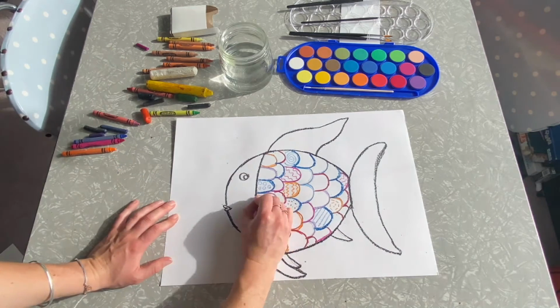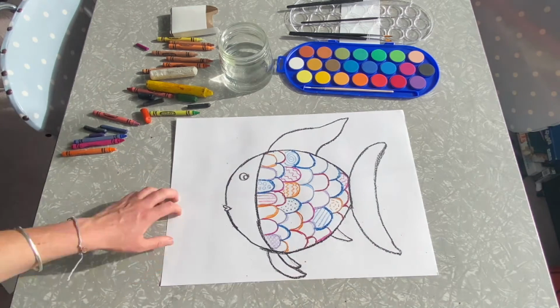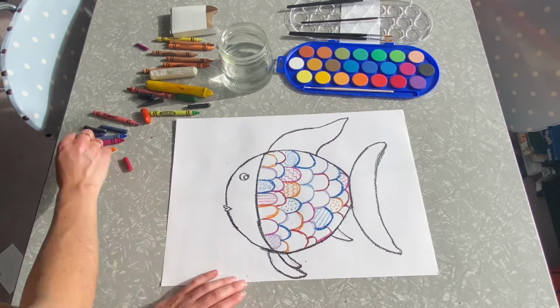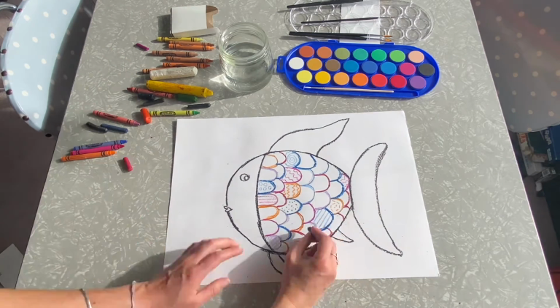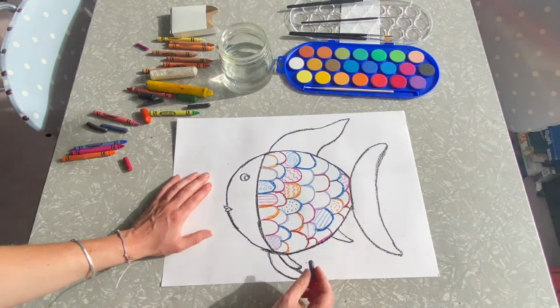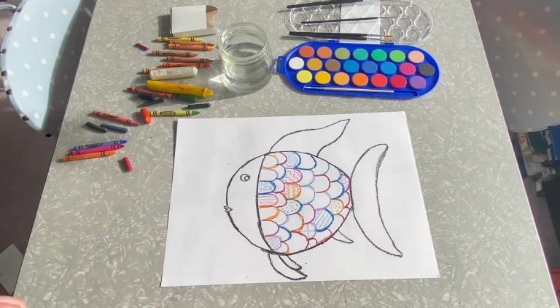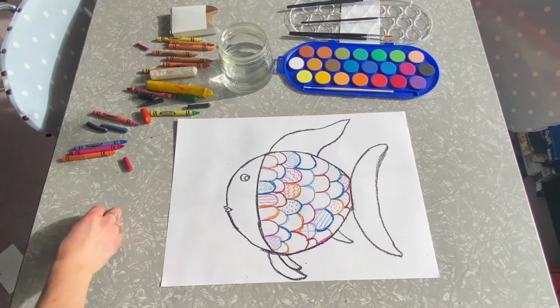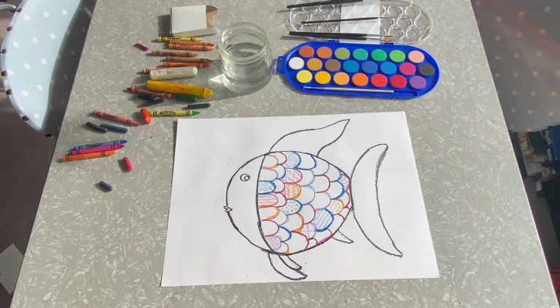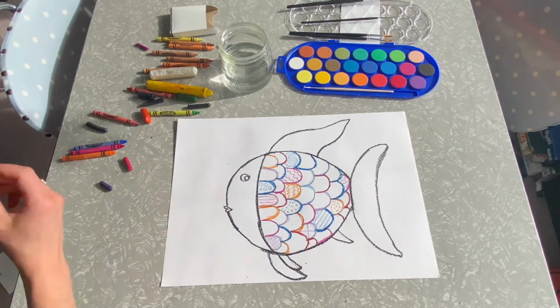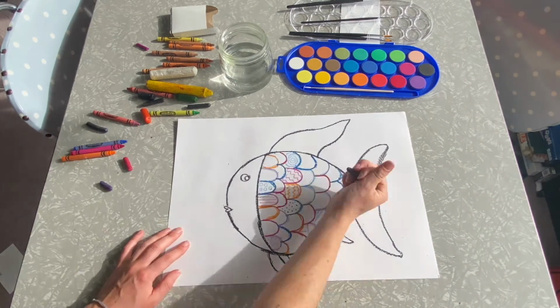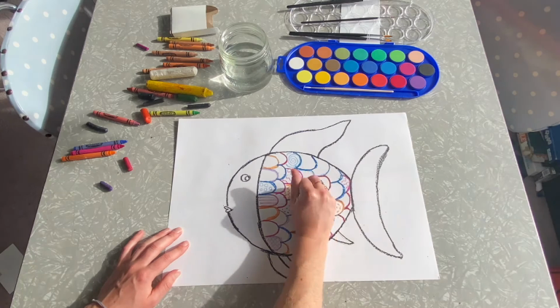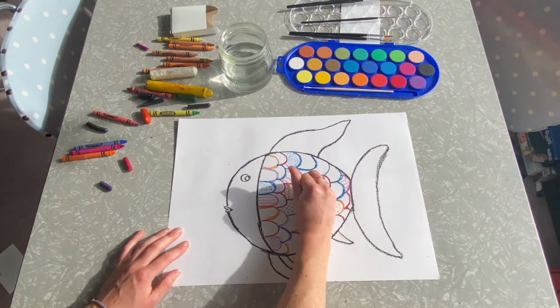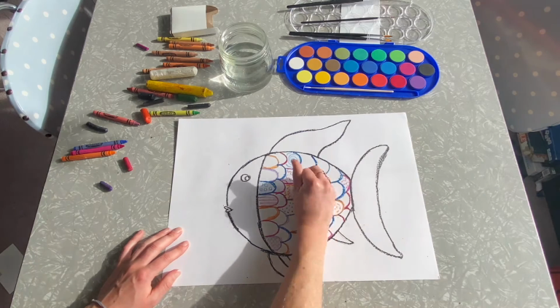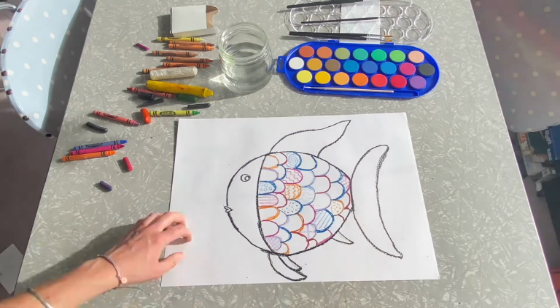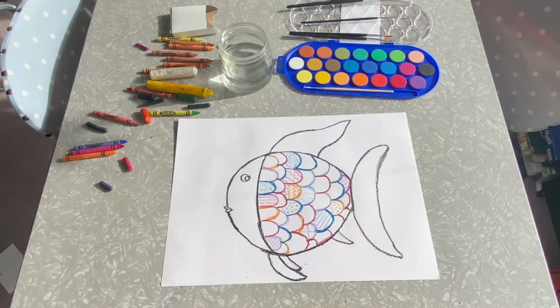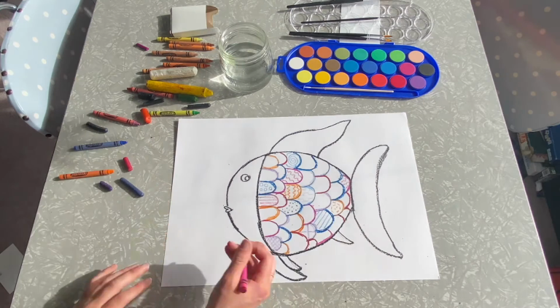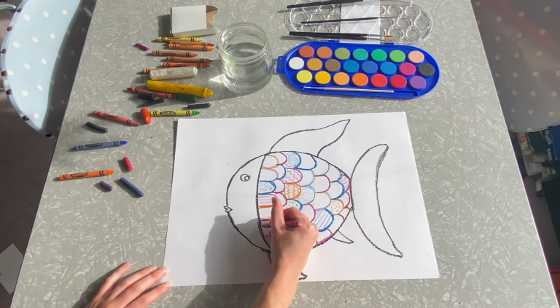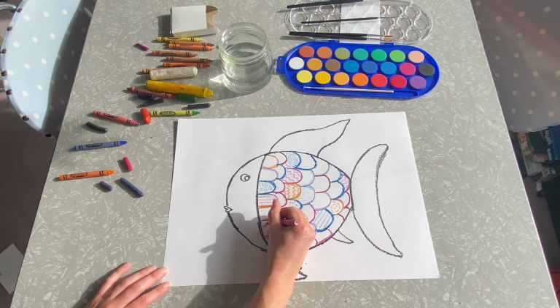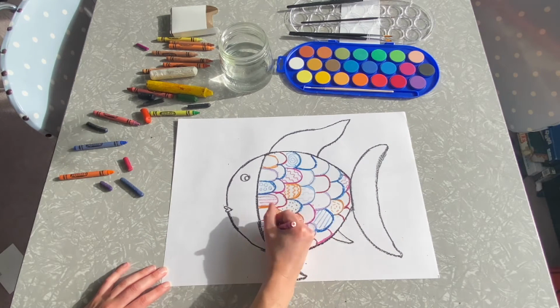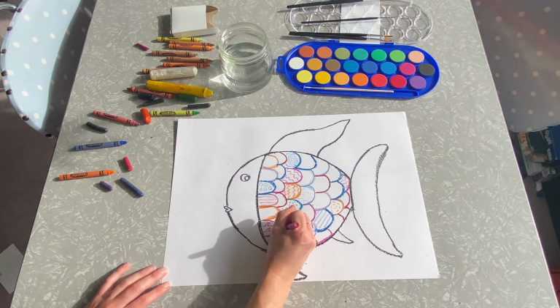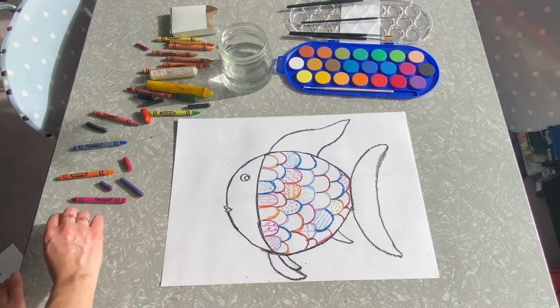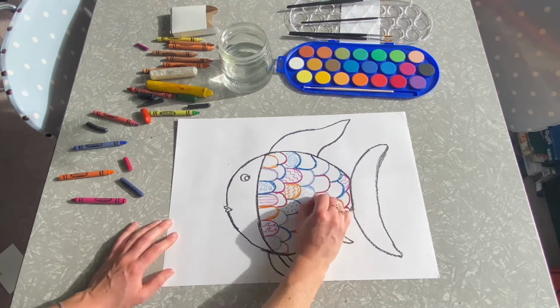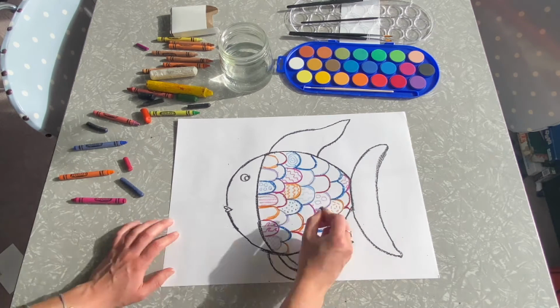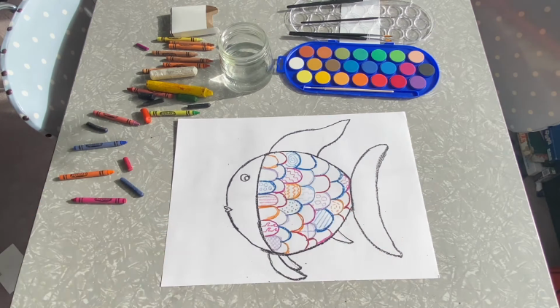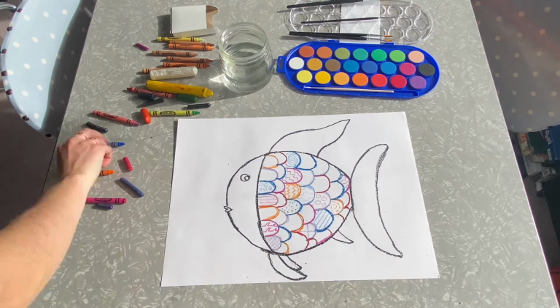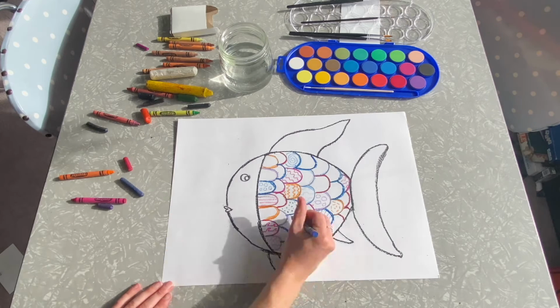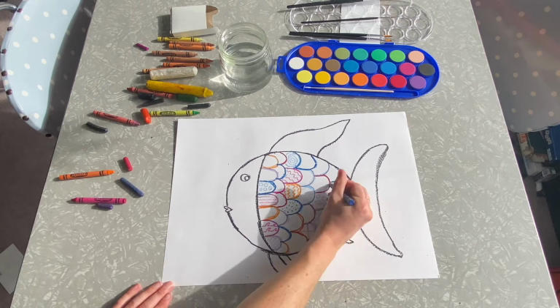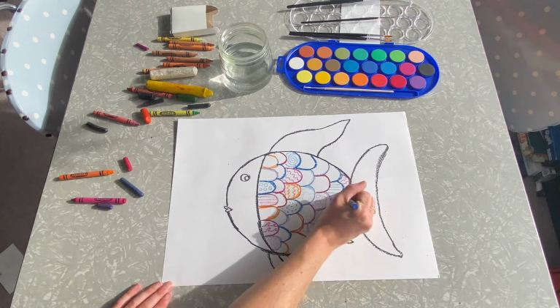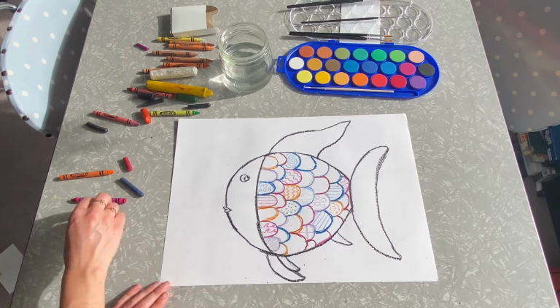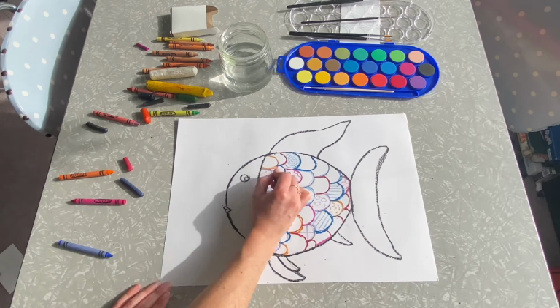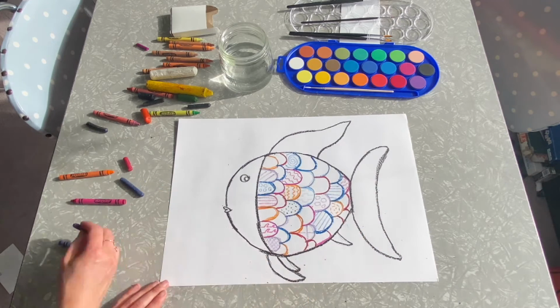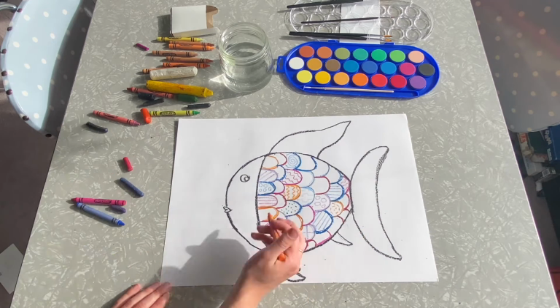When we put the watercolour on, the paint is only going to go into the area where there is no crayon — so the white paper. So have a think about that when you're drawing the shapes on your scales.